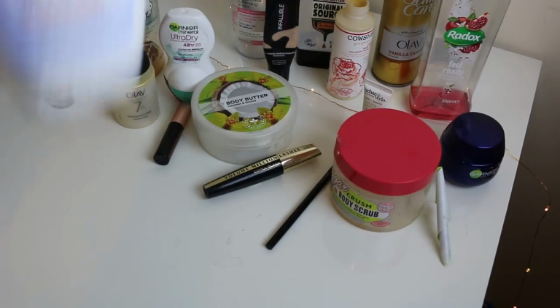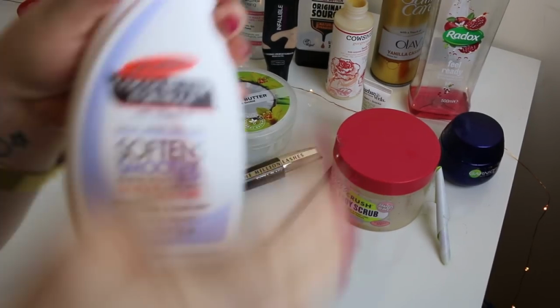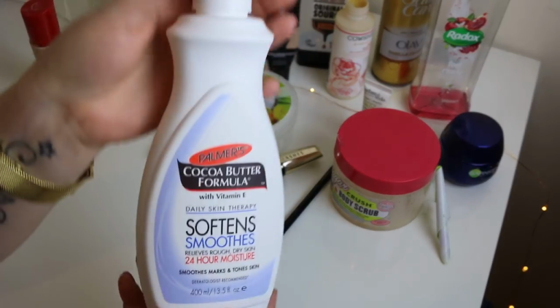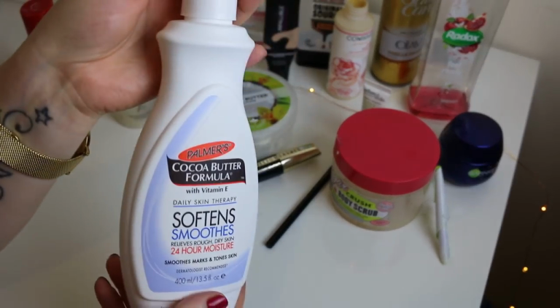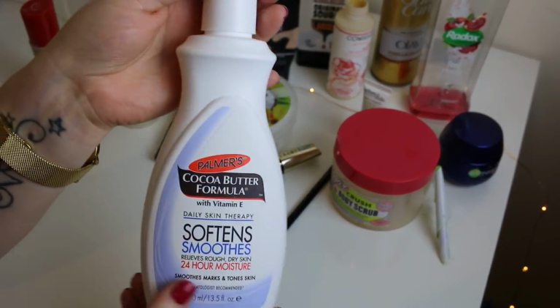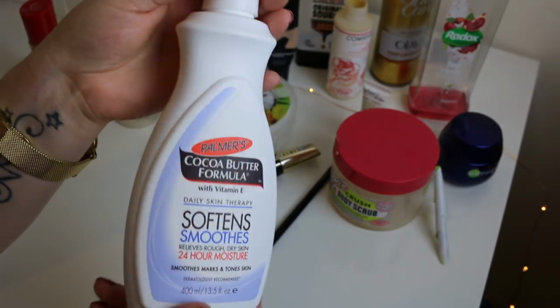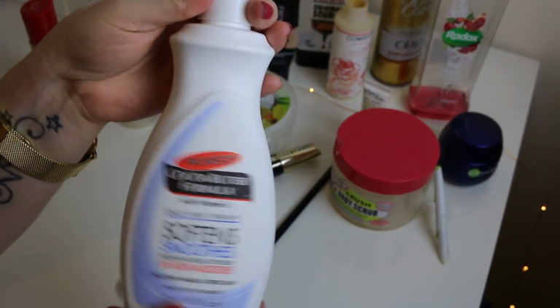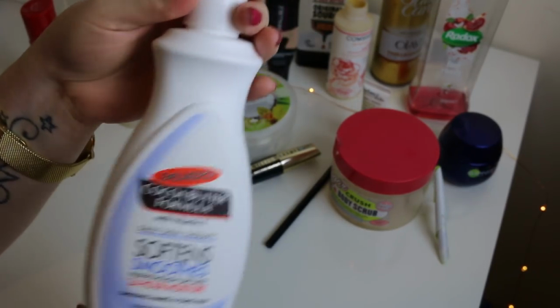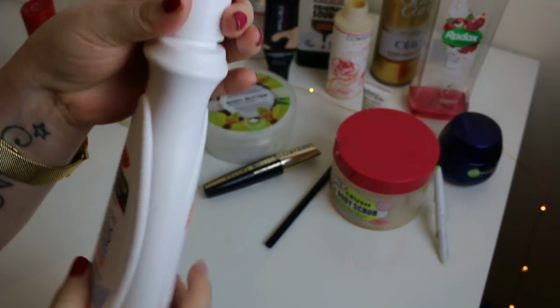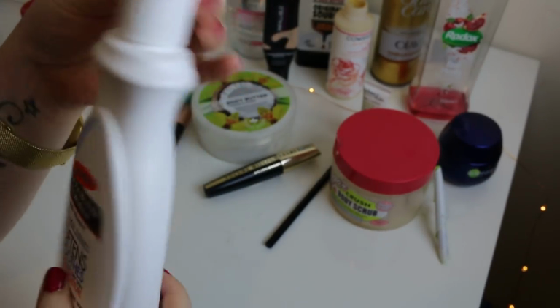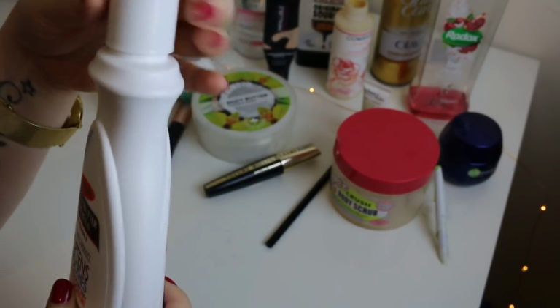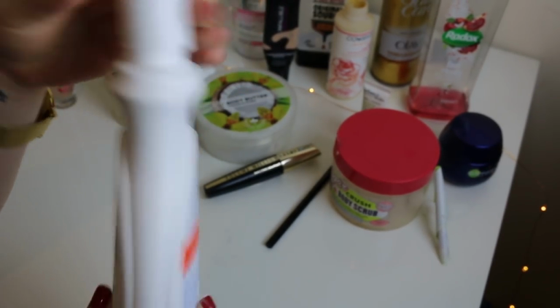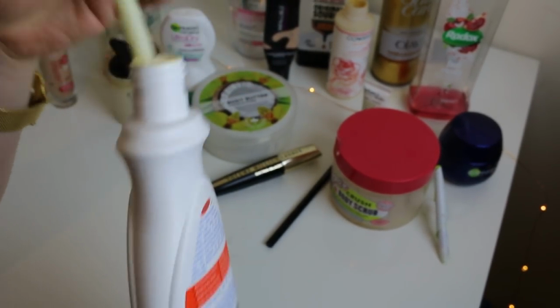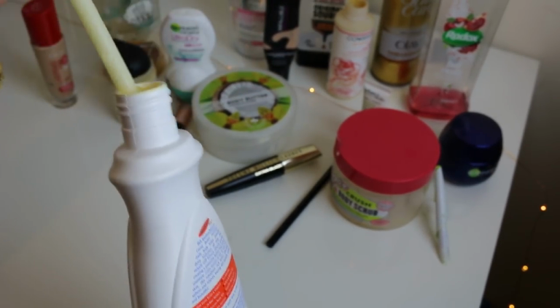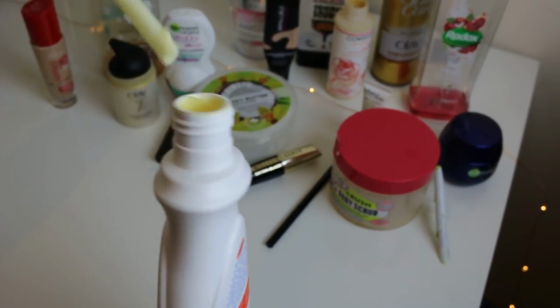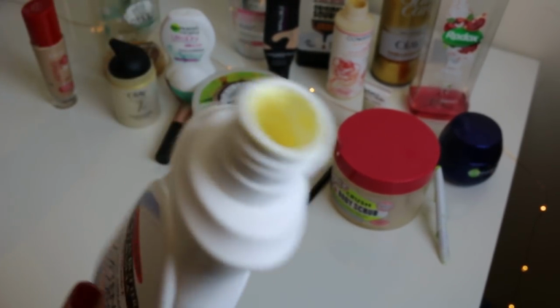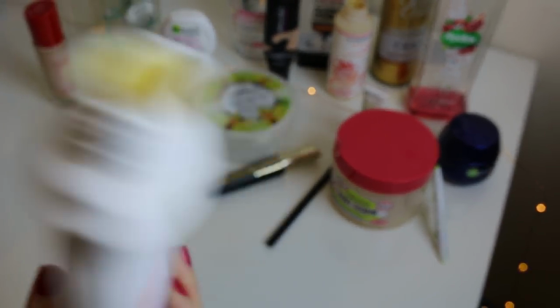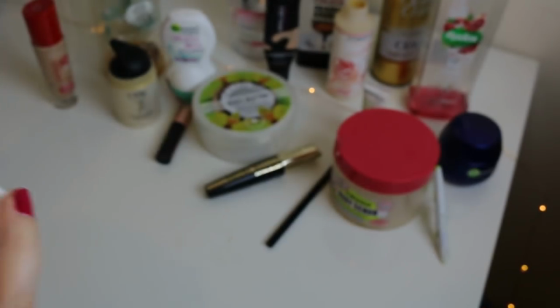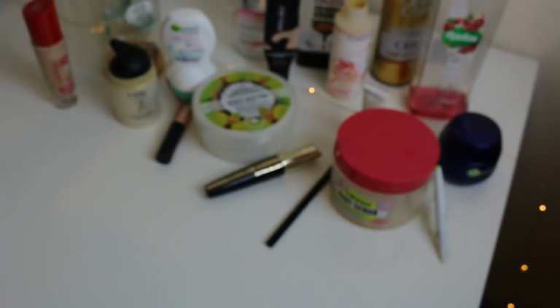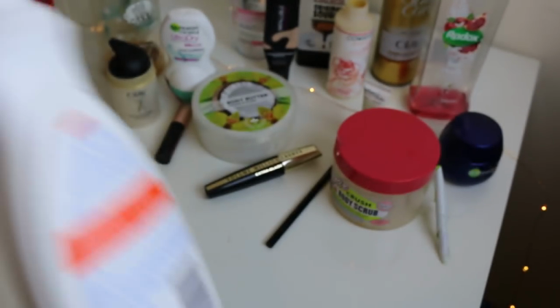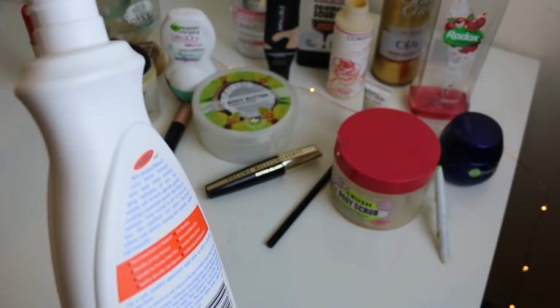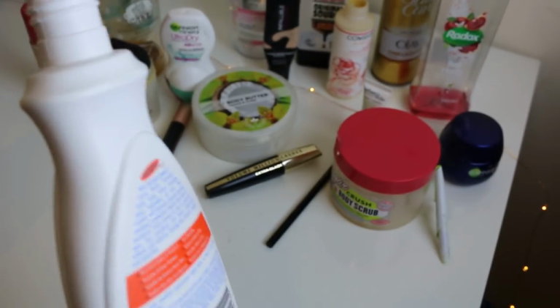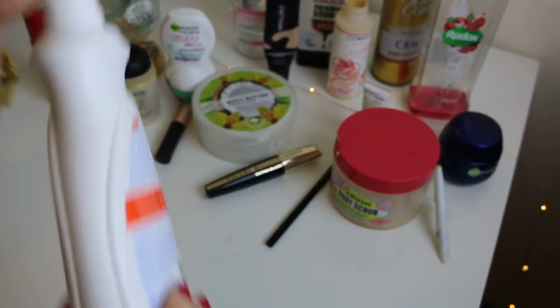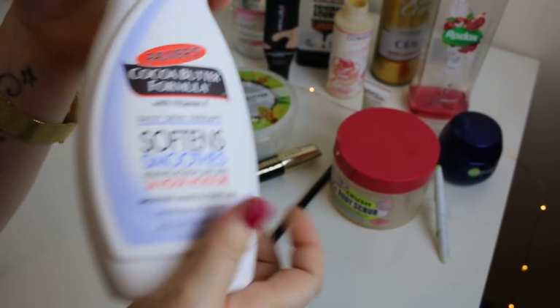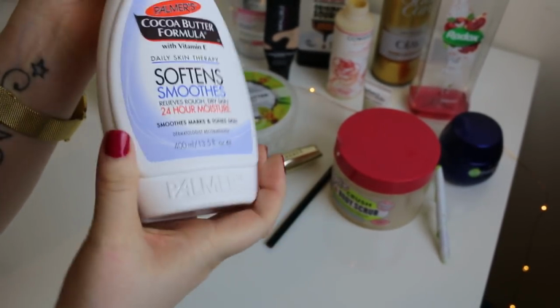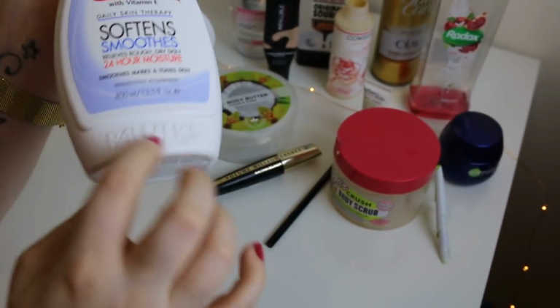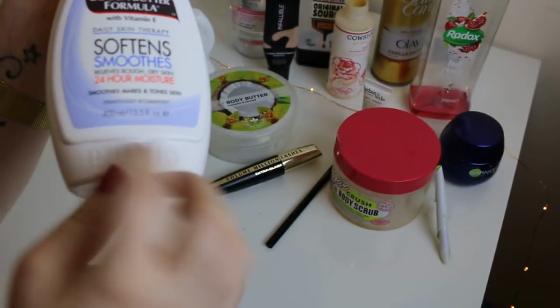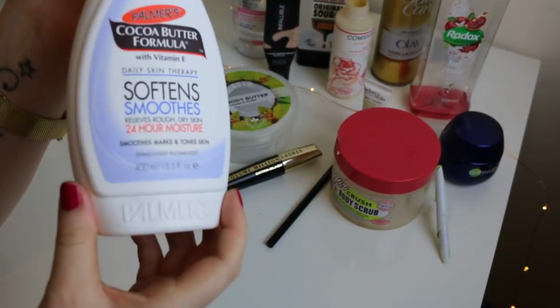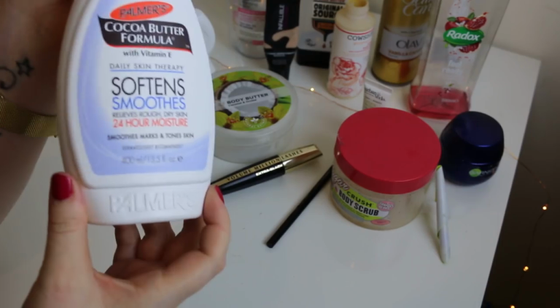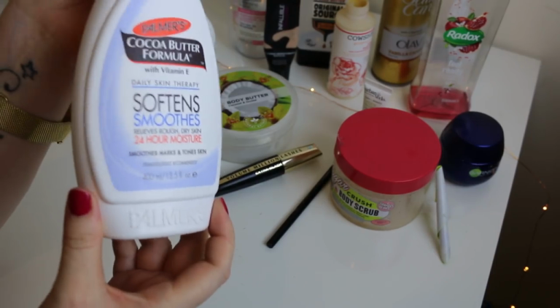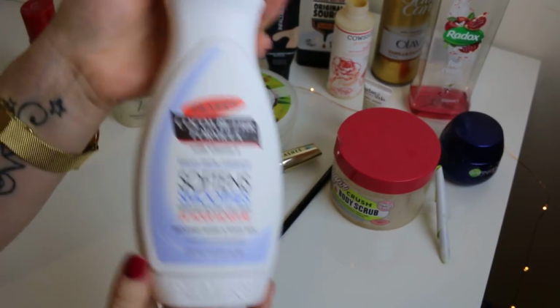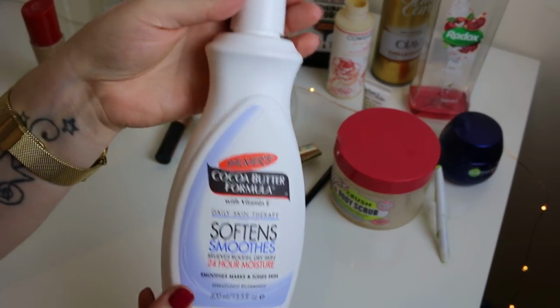As always there's a Palmer's Cocoa Butter Body Lotion because I use it every single day. It smells amazing. It's brilliant — you always end up with about that much in the bottom that you can never get out, but I don't mind because I love it.